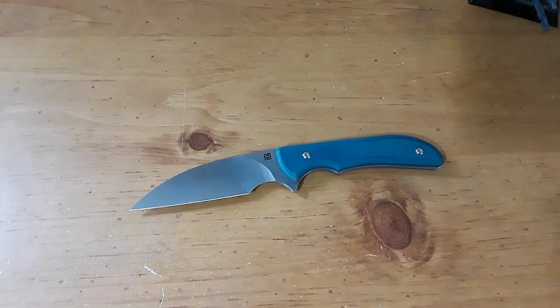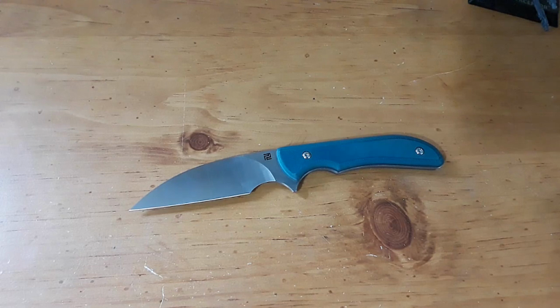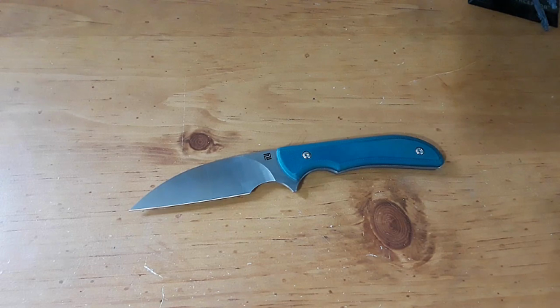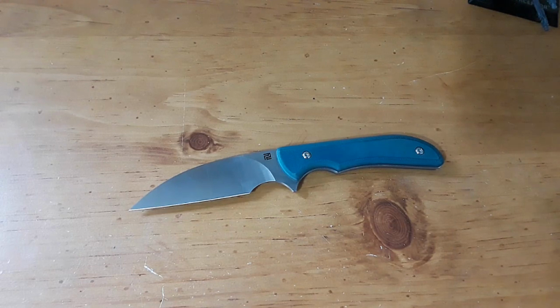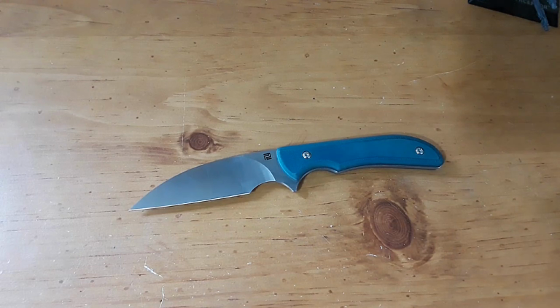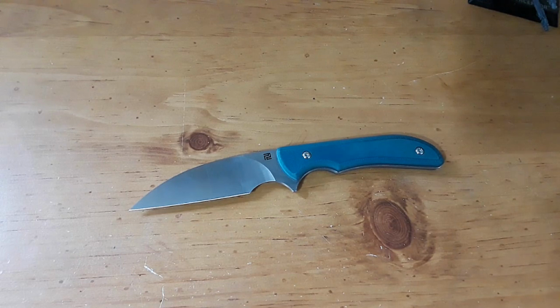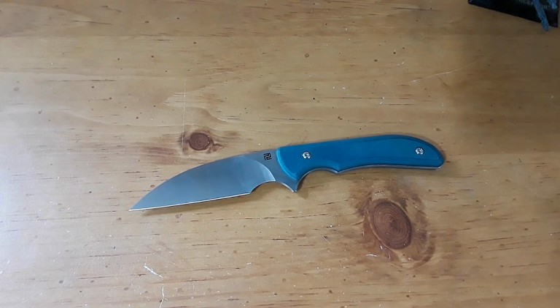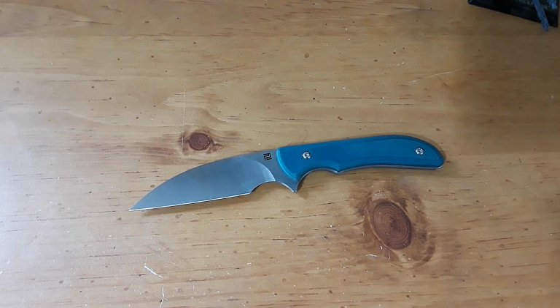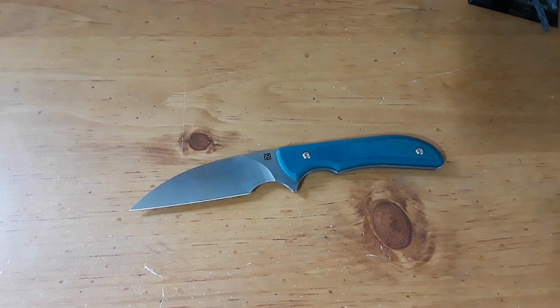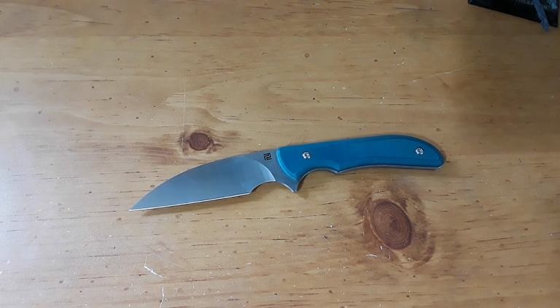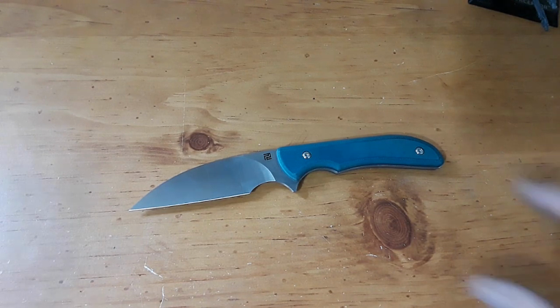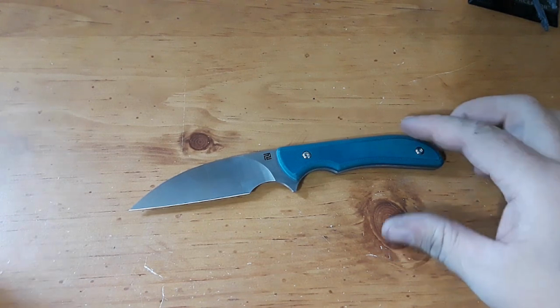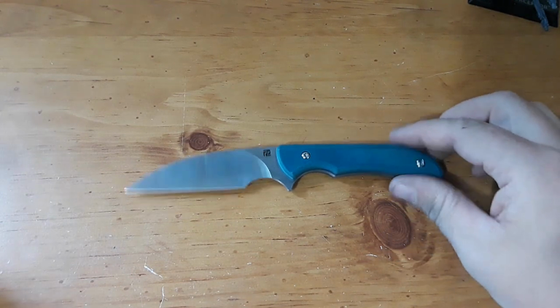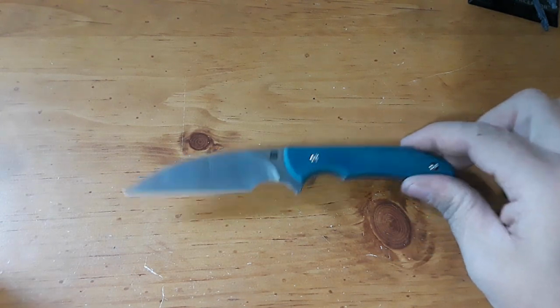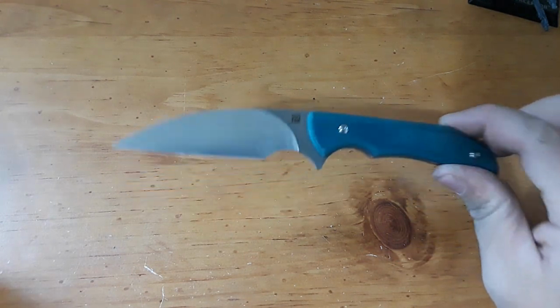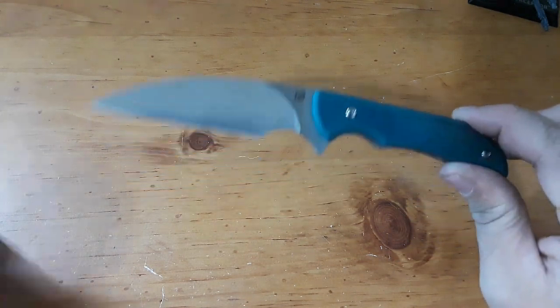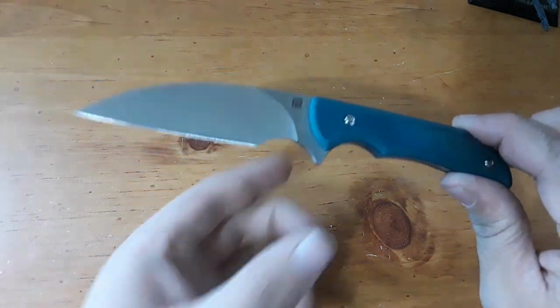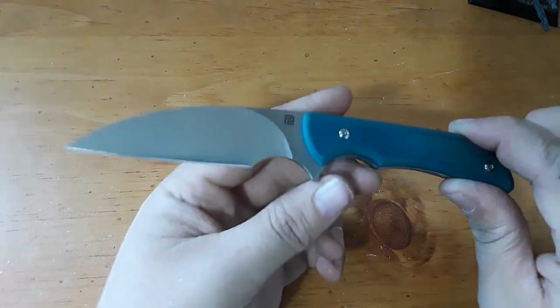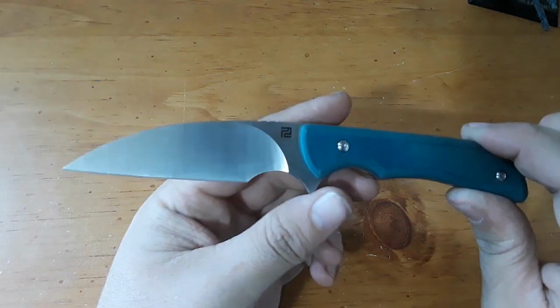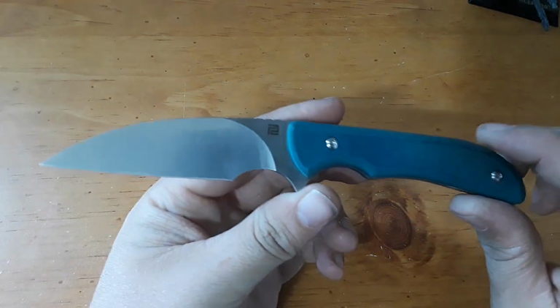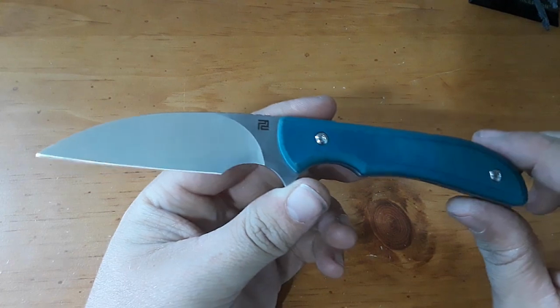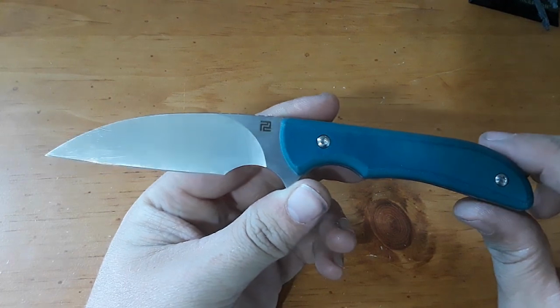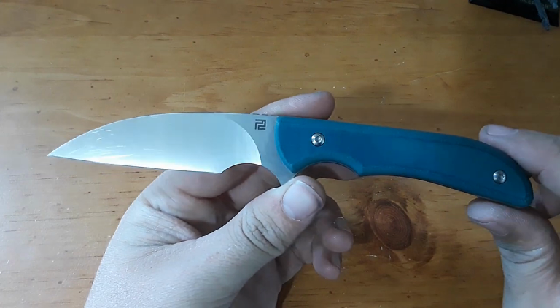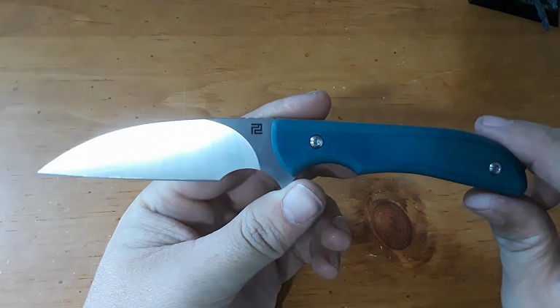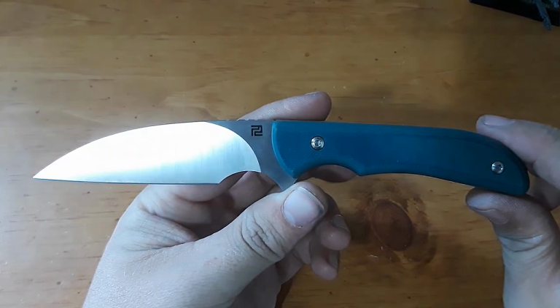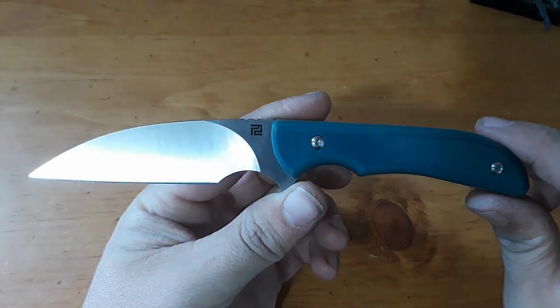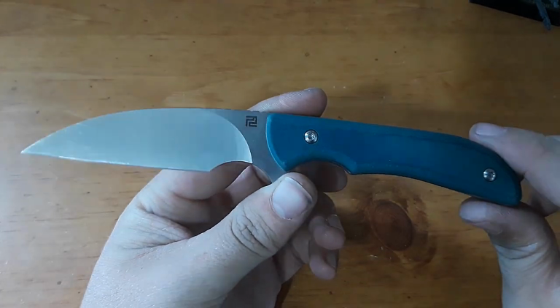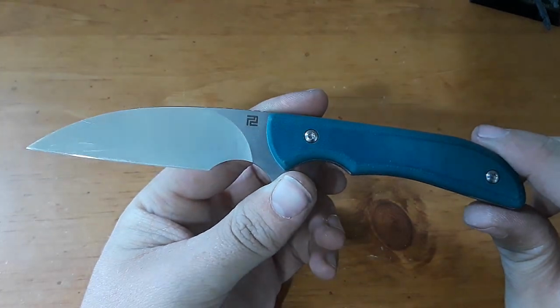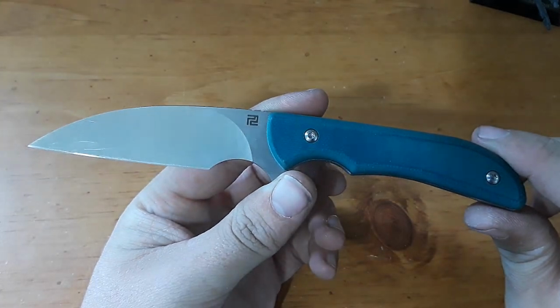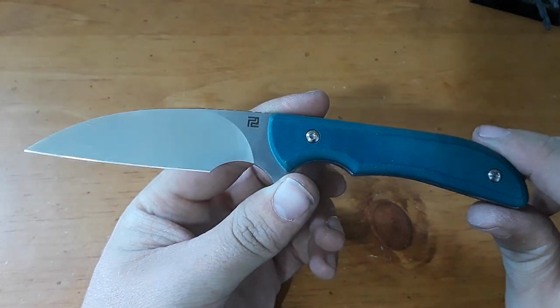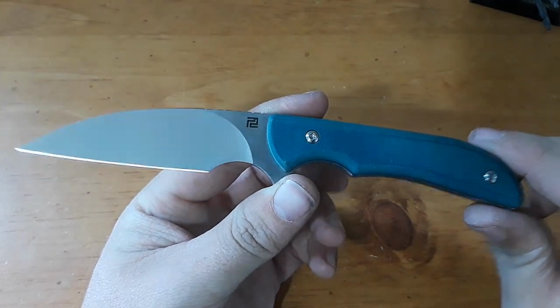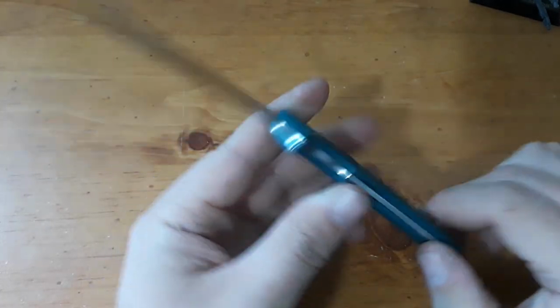Hey everybody, welcome back to Gideon's Stuff. Today we're taking a look at this knife here — the Artisan Cutlery Sea Snake, designed by Mike Emler.